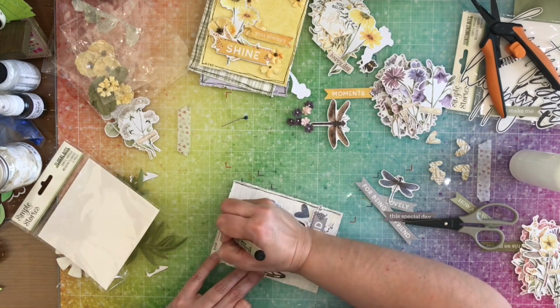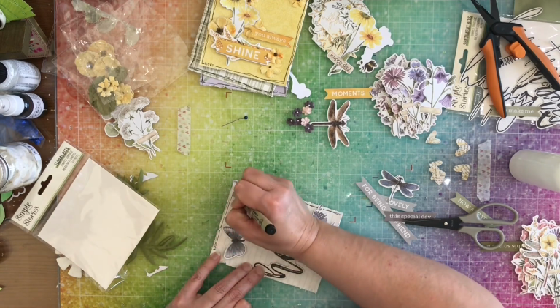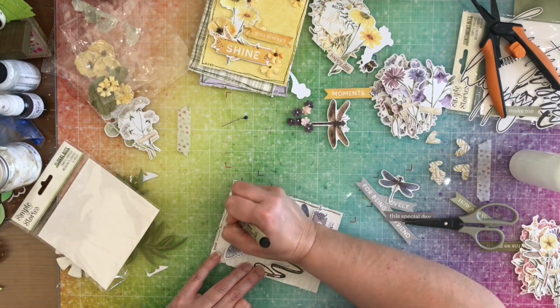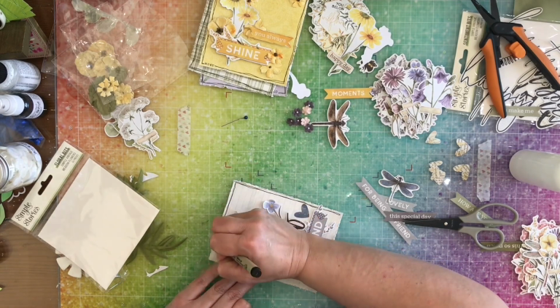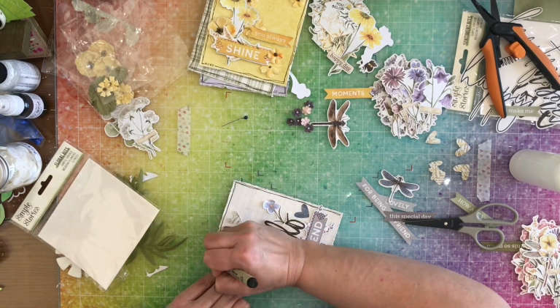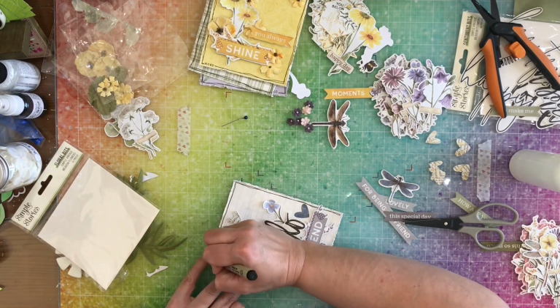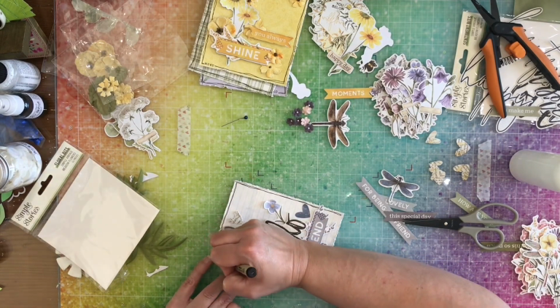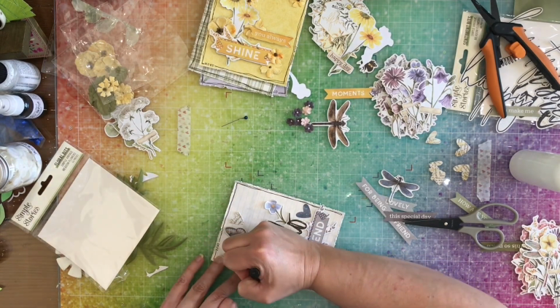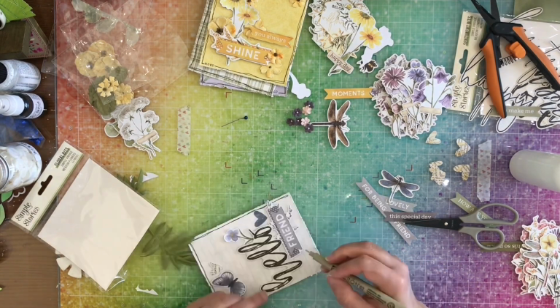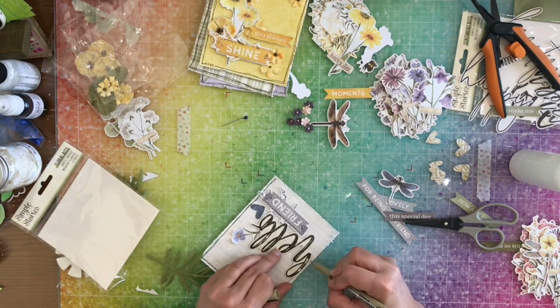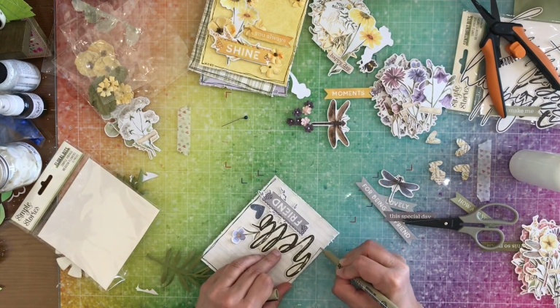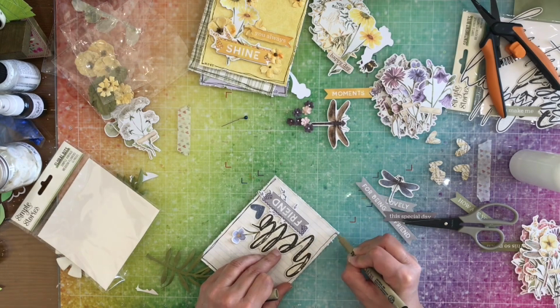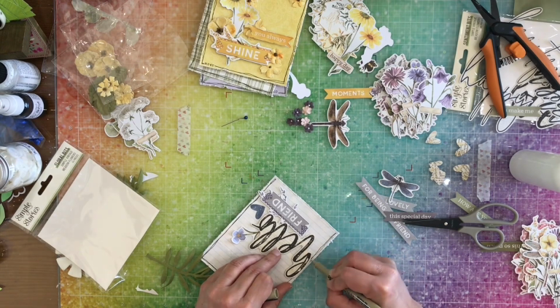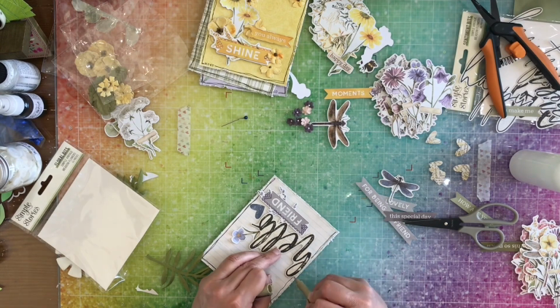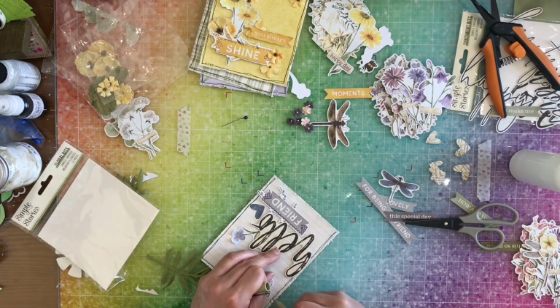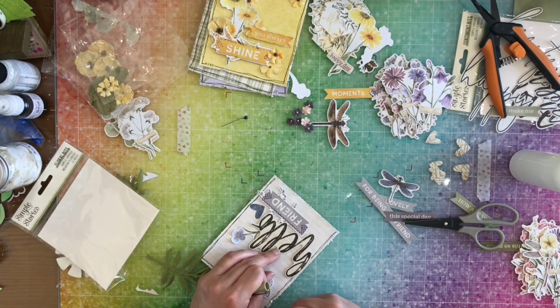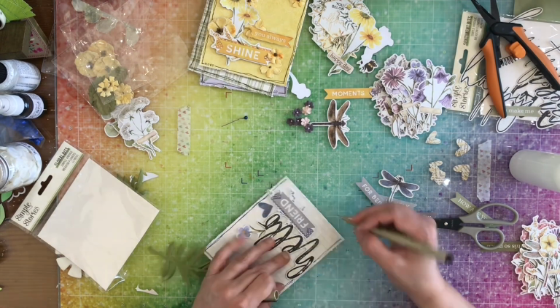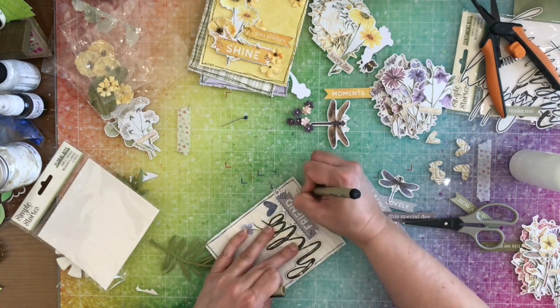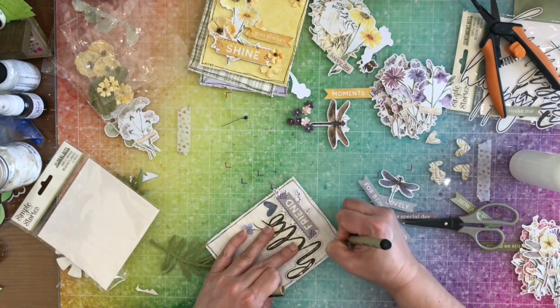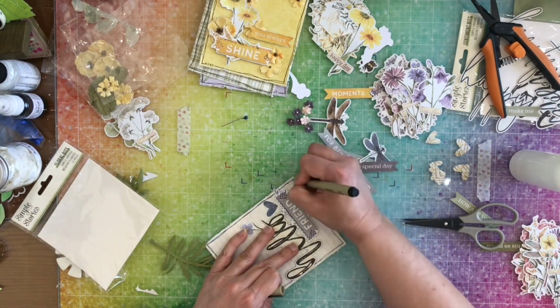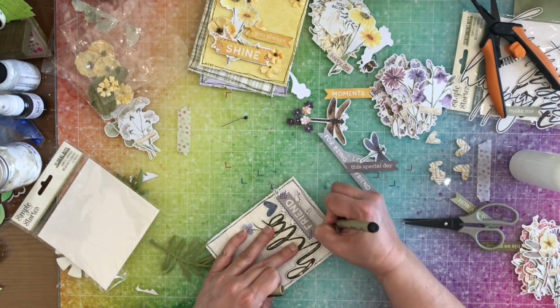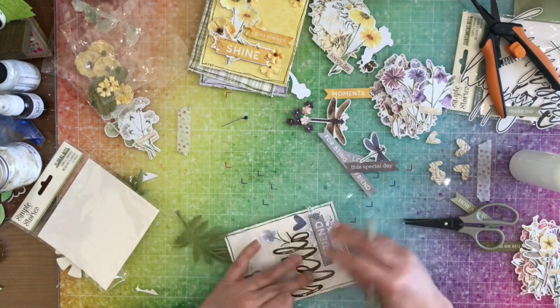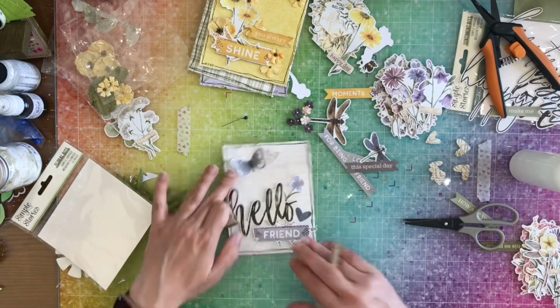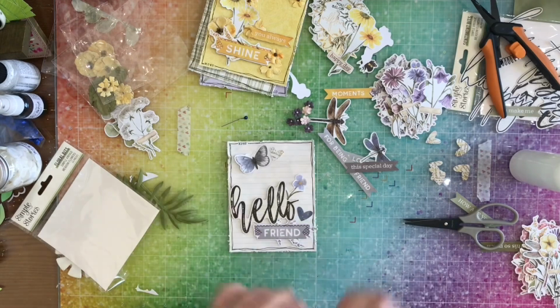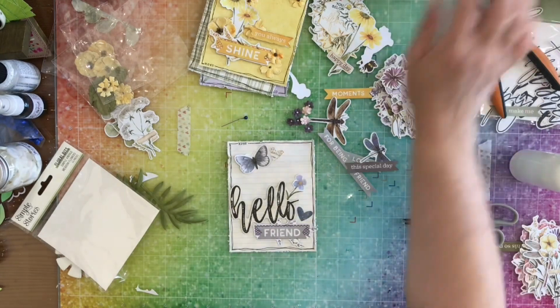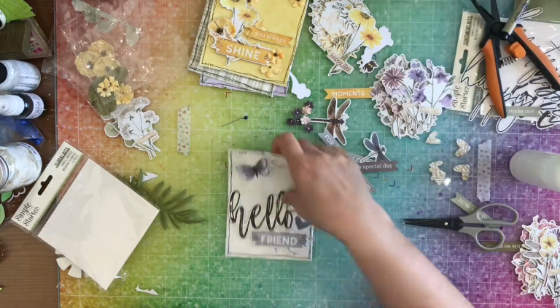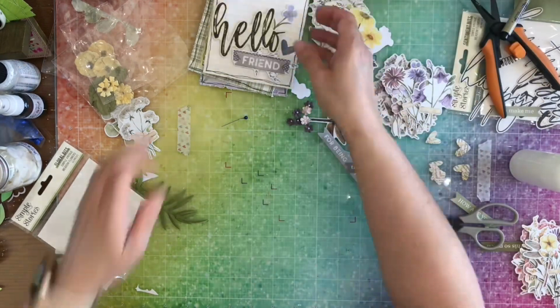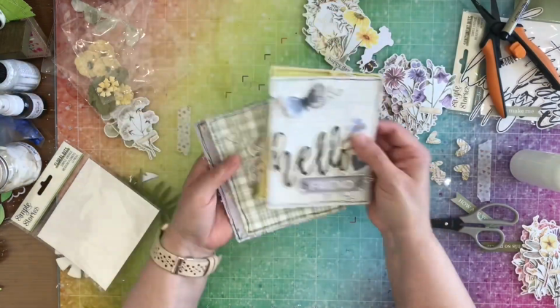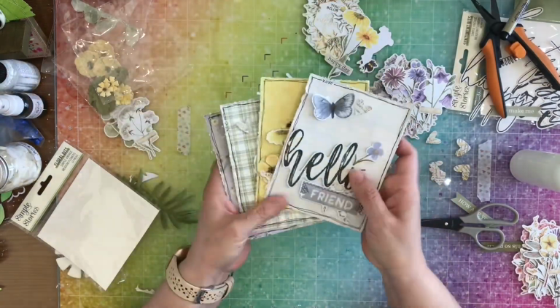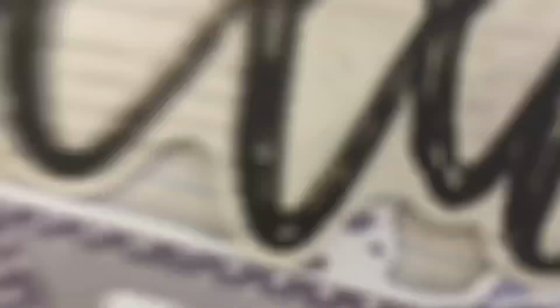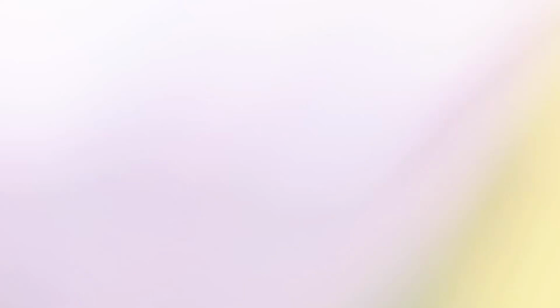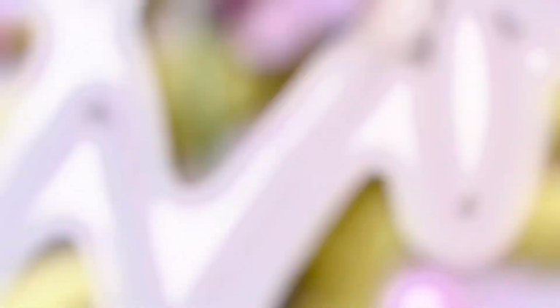Now I'm going to go ahead and make those doodle lines, and then off screen I add some Nouveau drops to each of my cards in the same color as the card. And here come some close-ups.